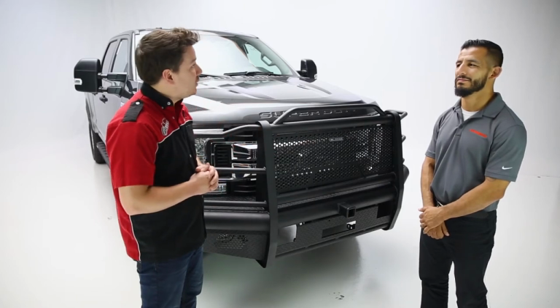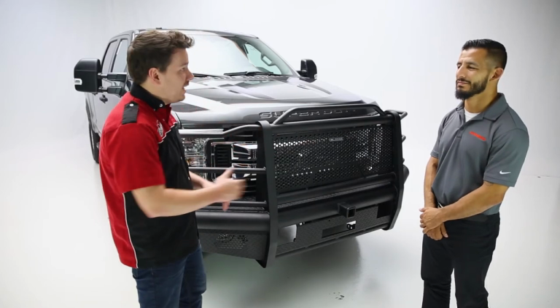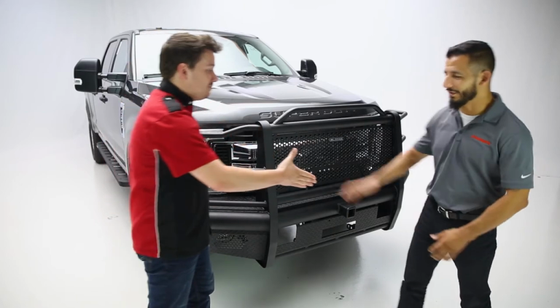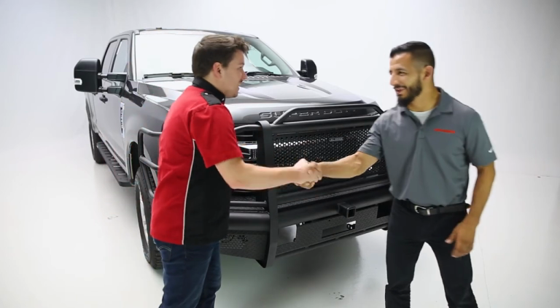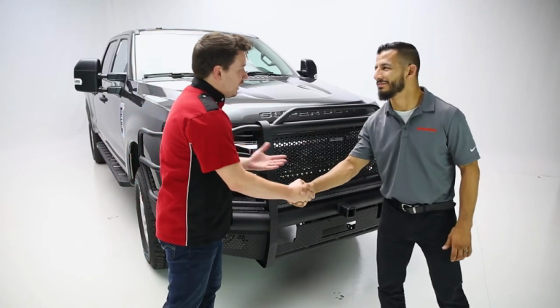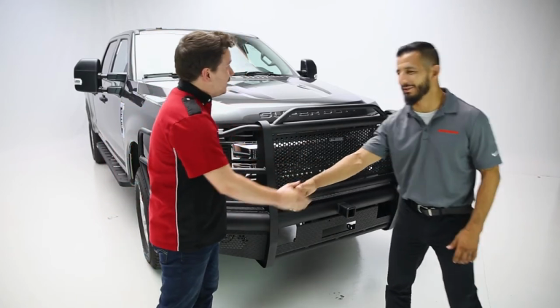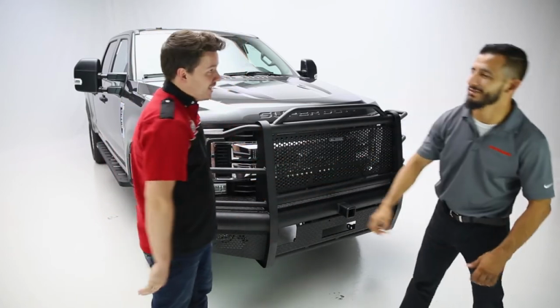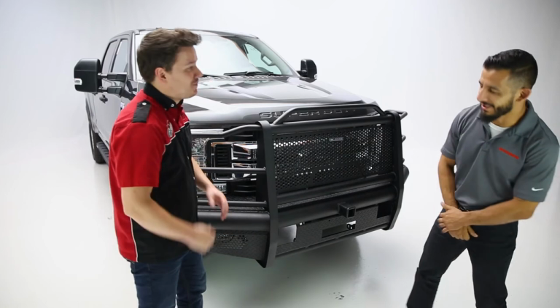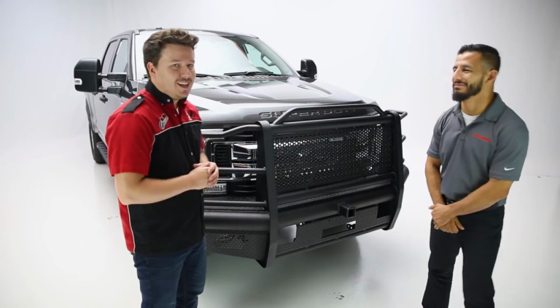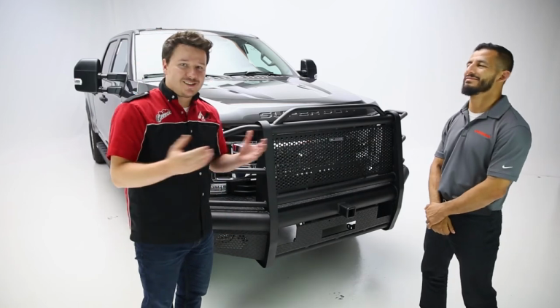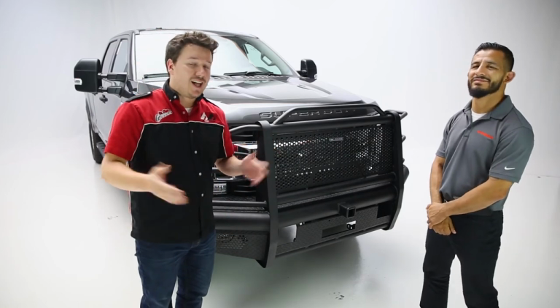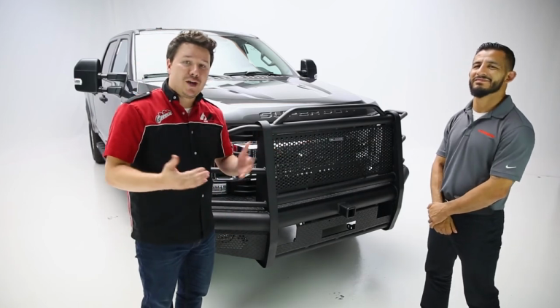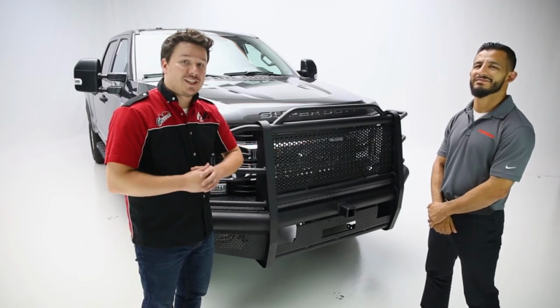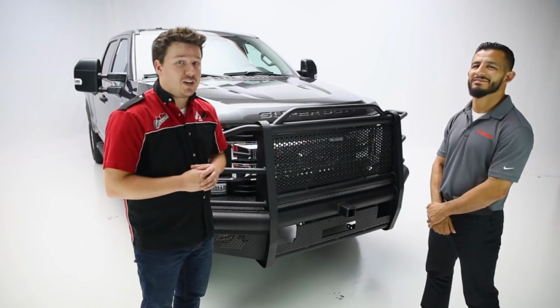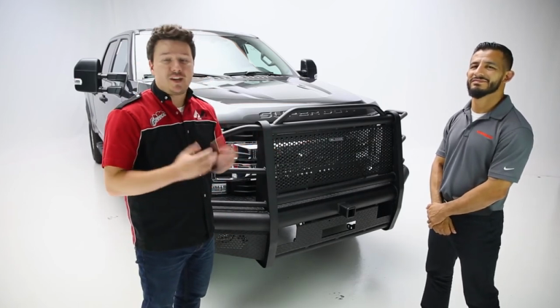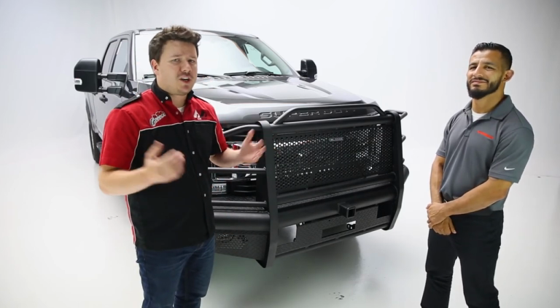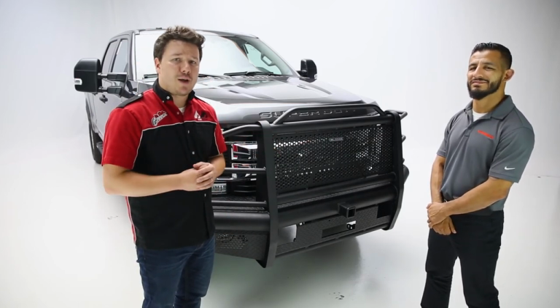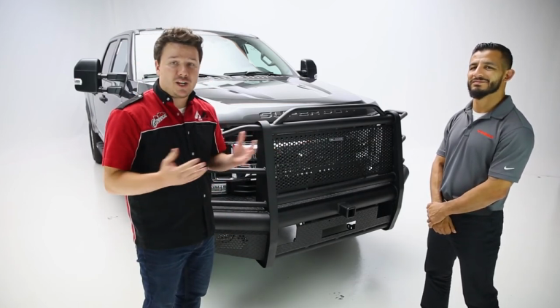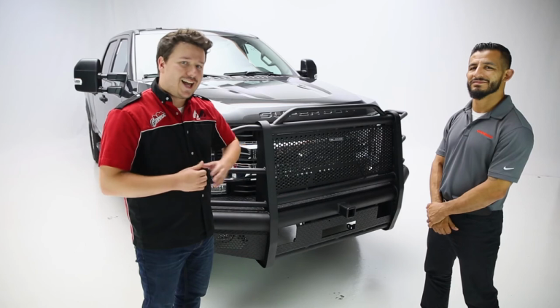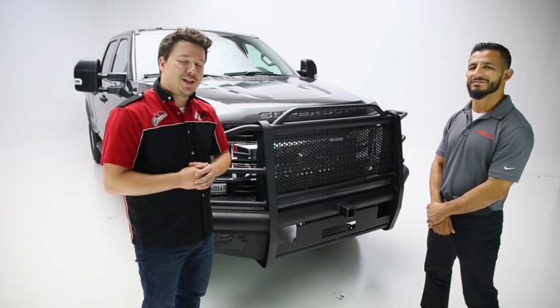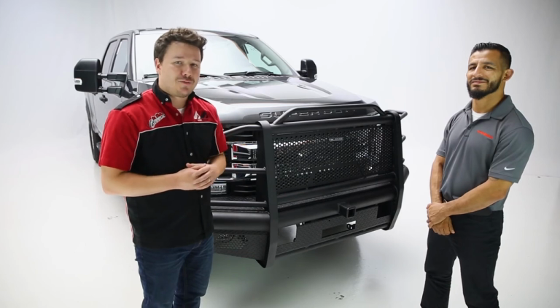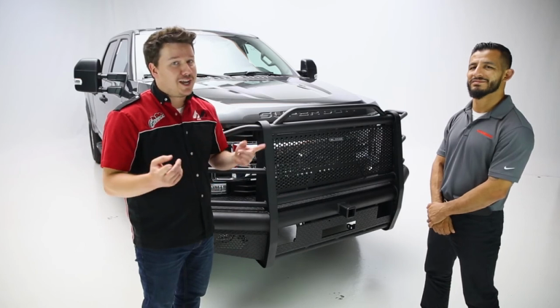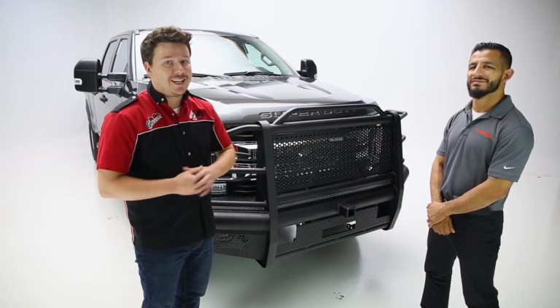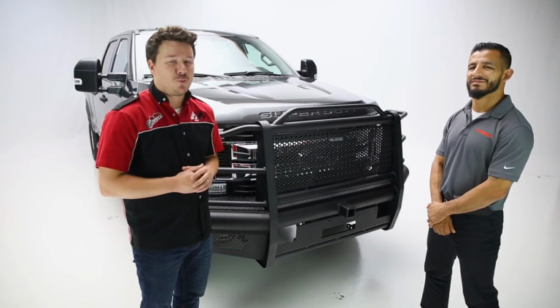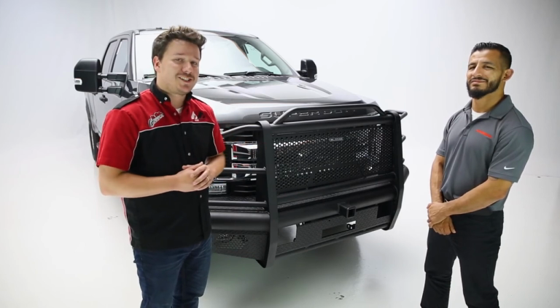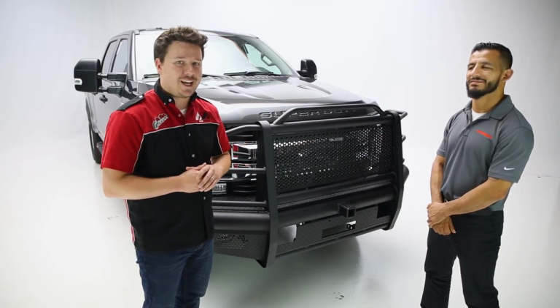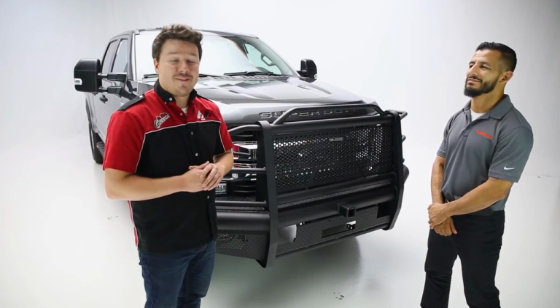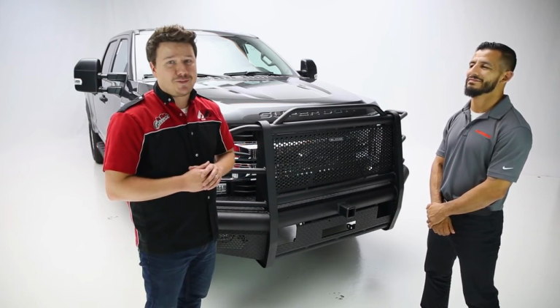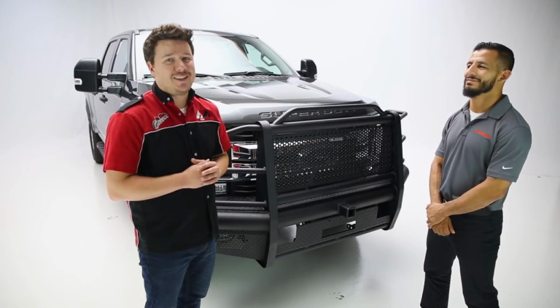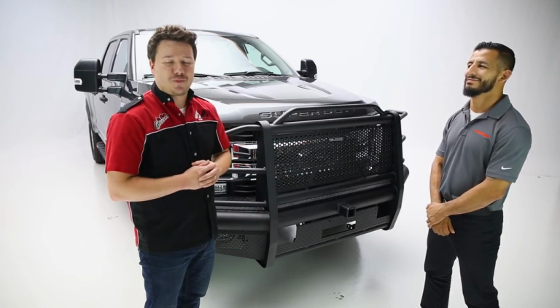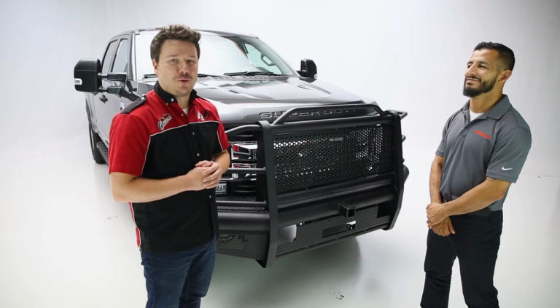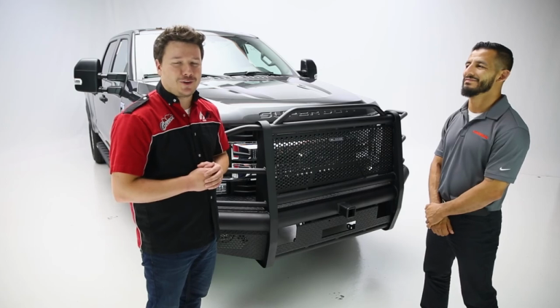Ben, thank you again for coming in today. Thanks for having me — it's been a pleasure and we couldn't have done it without you. Now guys at home, if you liked the video, leave us a like. If you love the video, feel free to subscribe to the channel and click the bell icon for notifications anytime we release a new video. Thanks again for tuning in. This has been Performance Corner in the Garage.